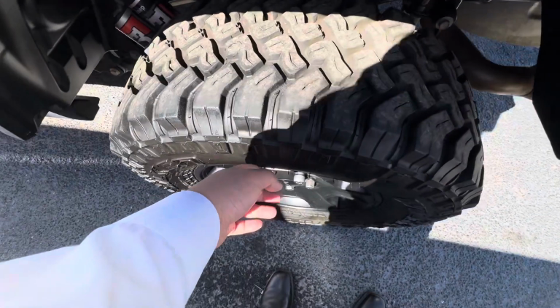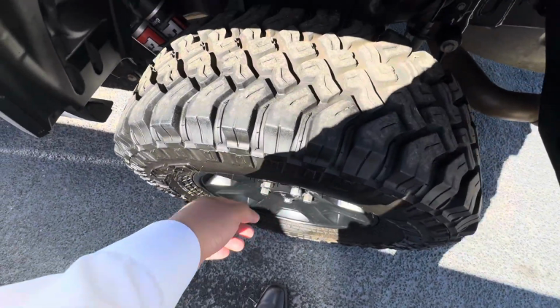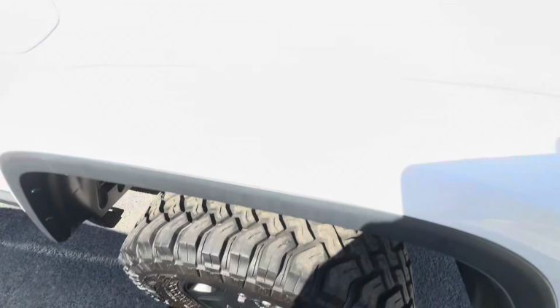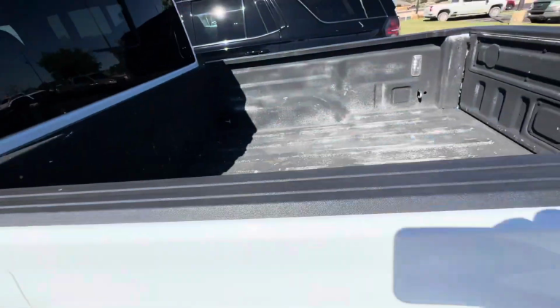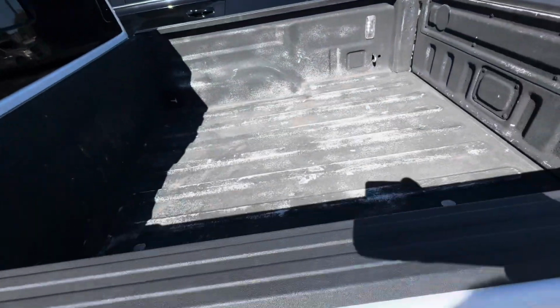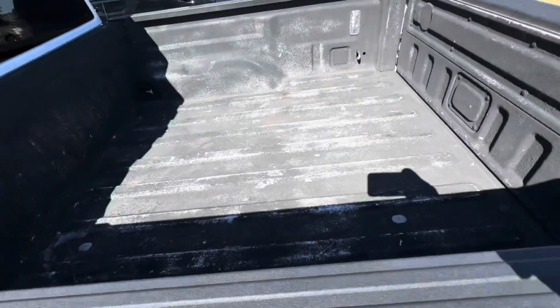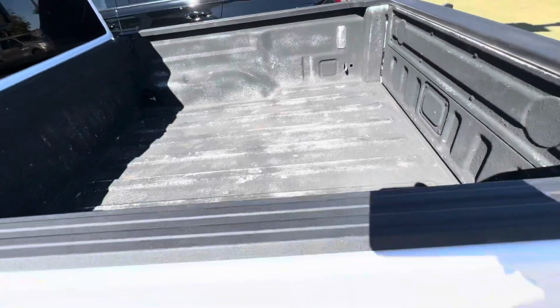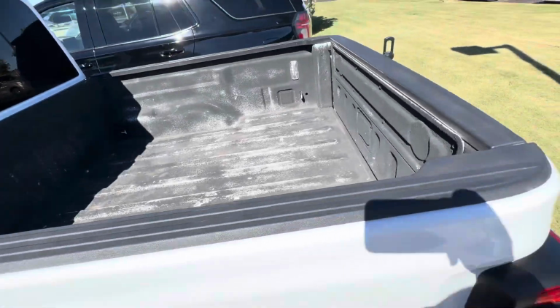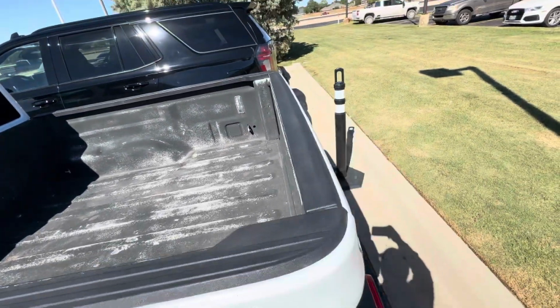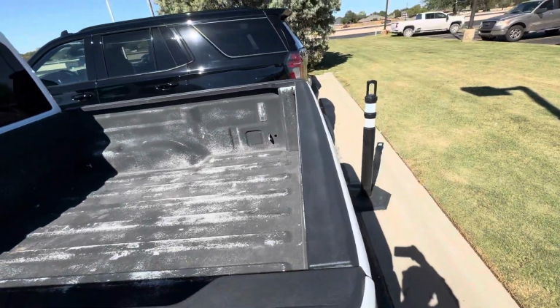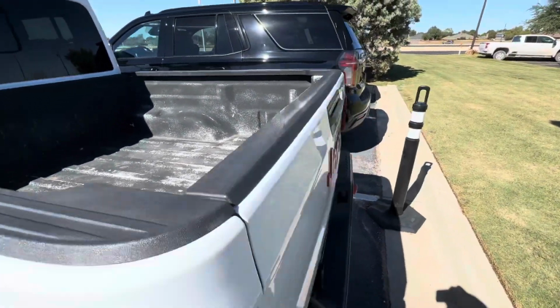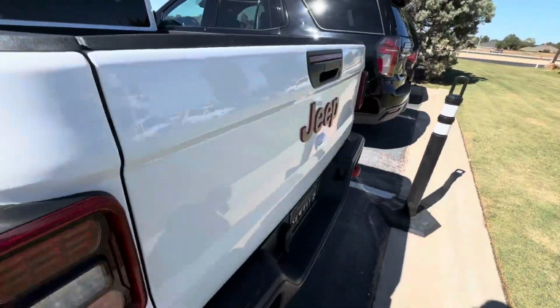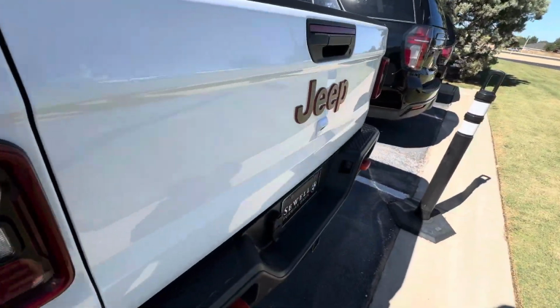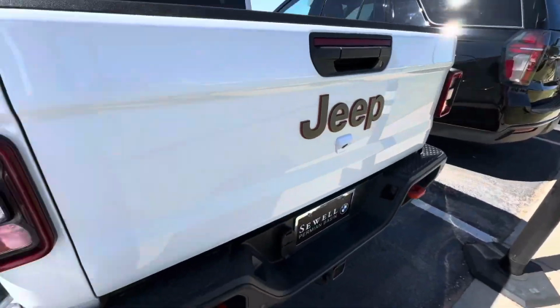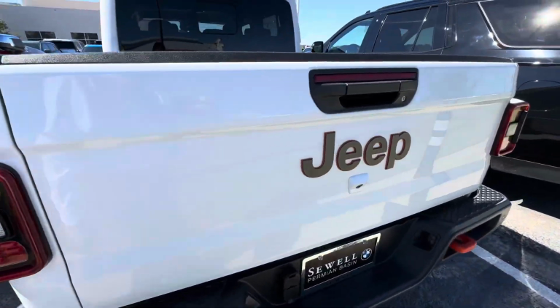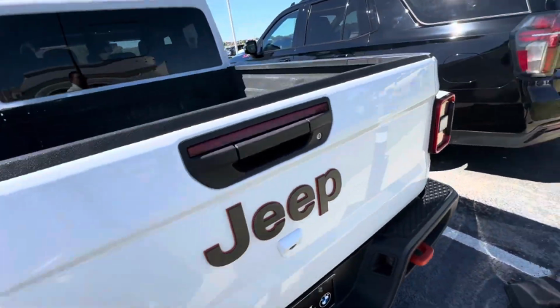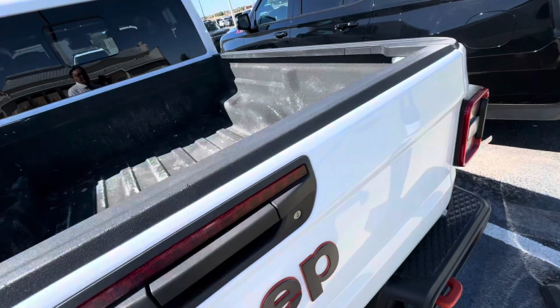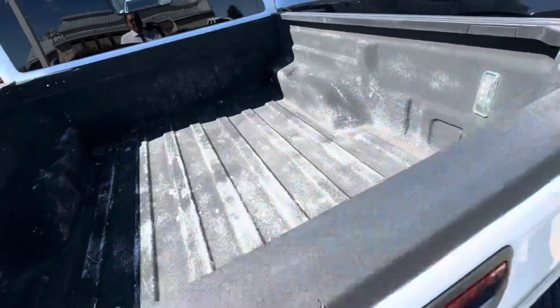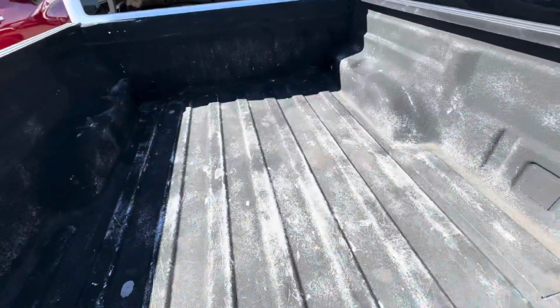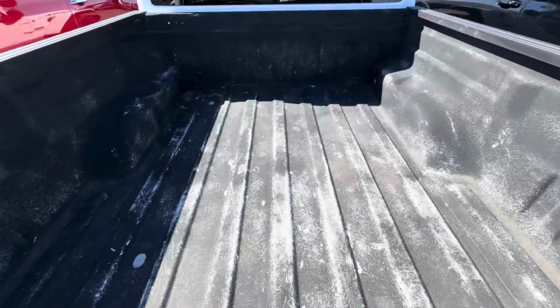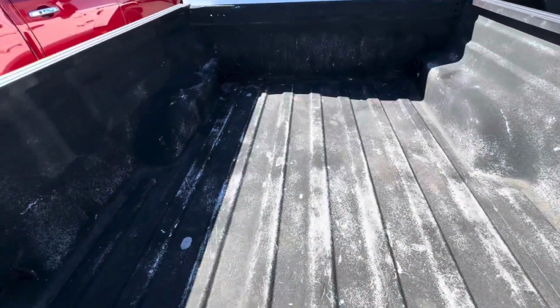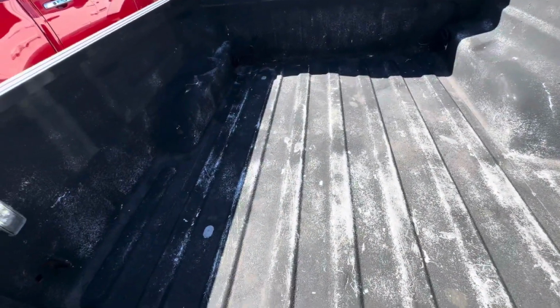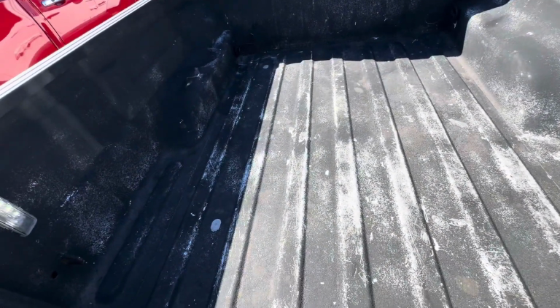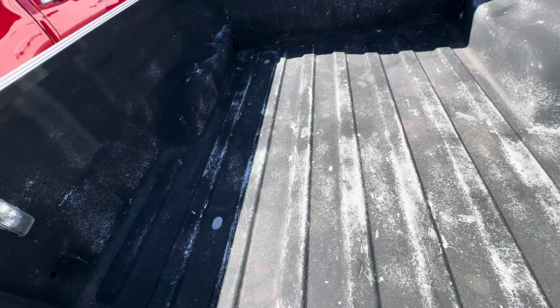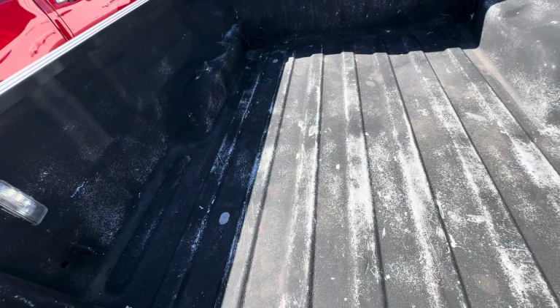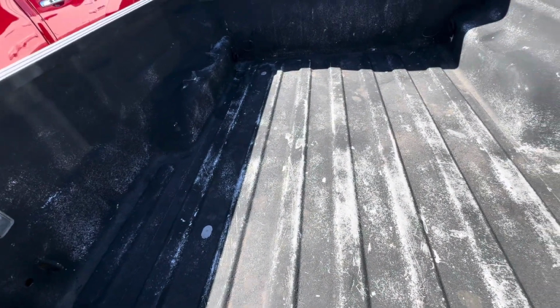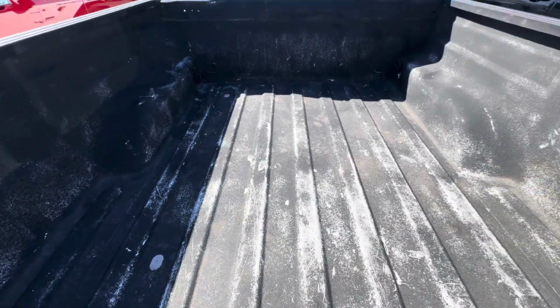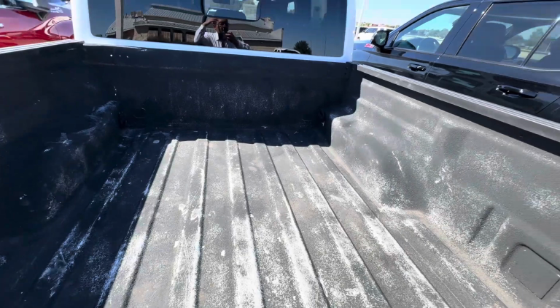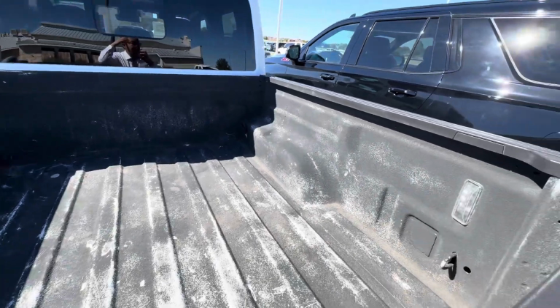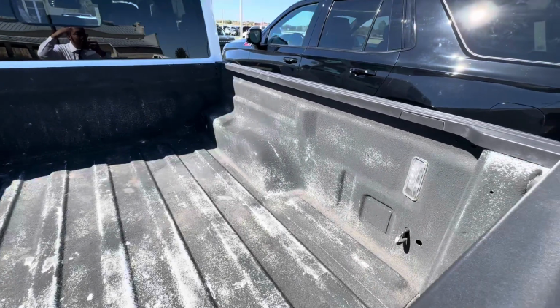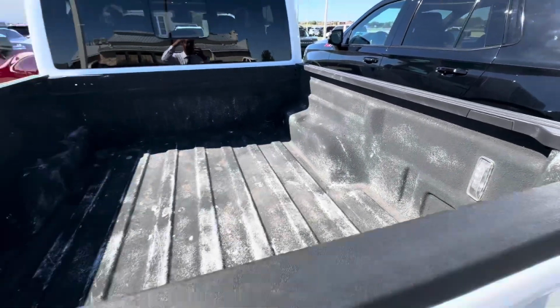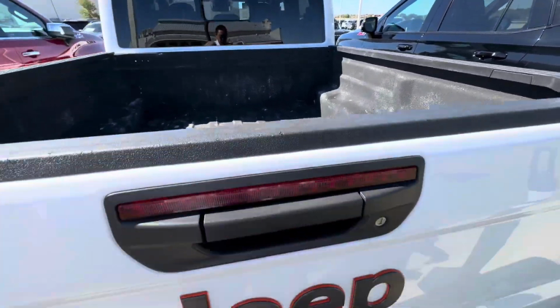Still got the fuzzy hairs on the rims. Truck bed looks good — I mean, you could probably get some of that spray-on coating and give it a good layer; that's what I would do.